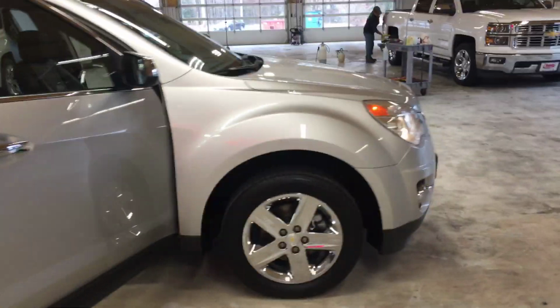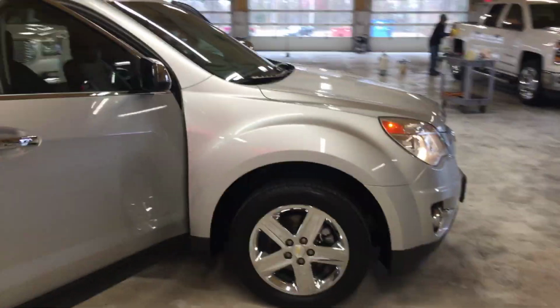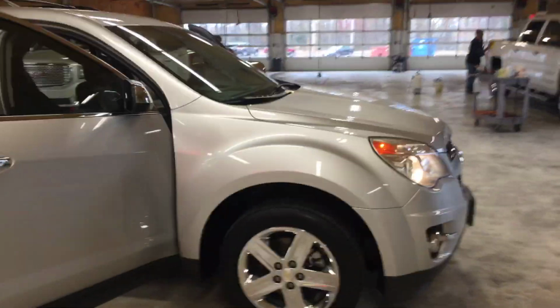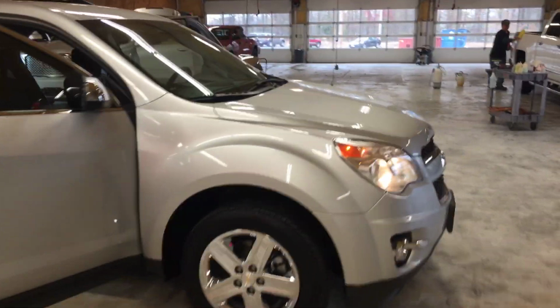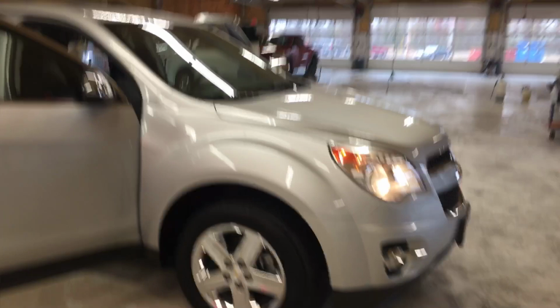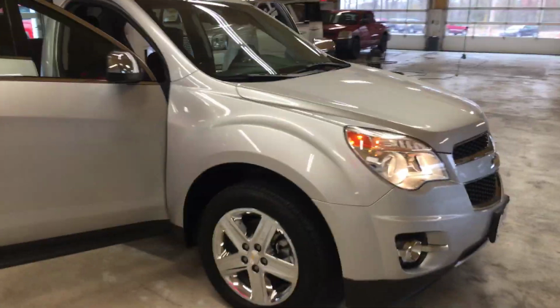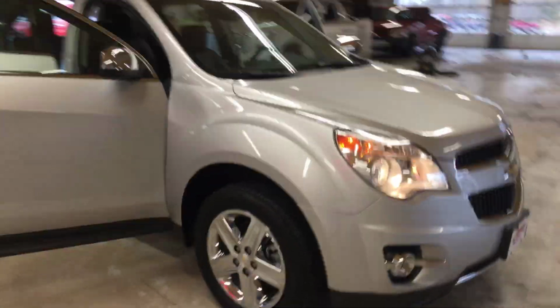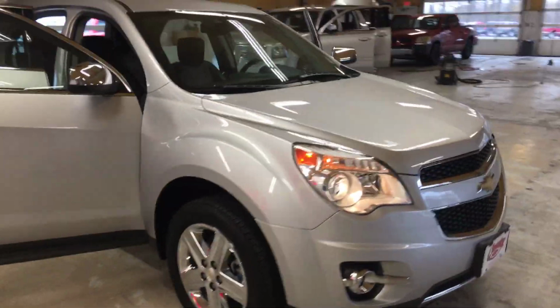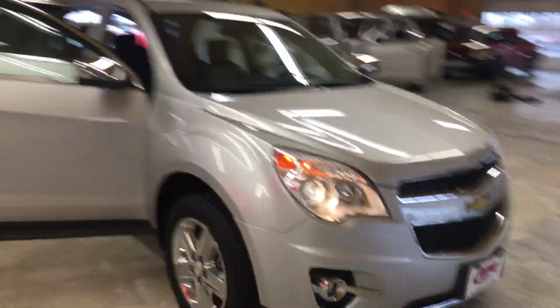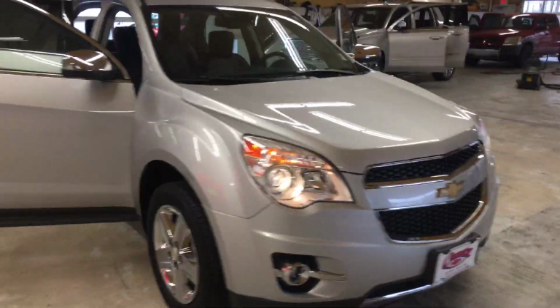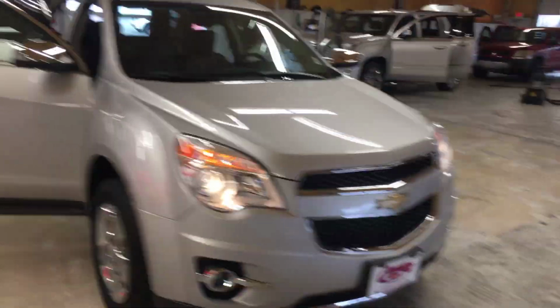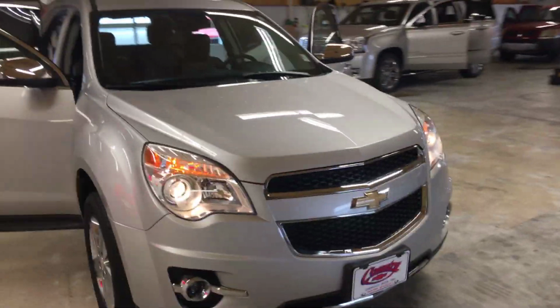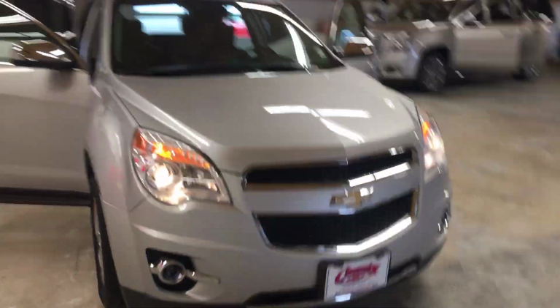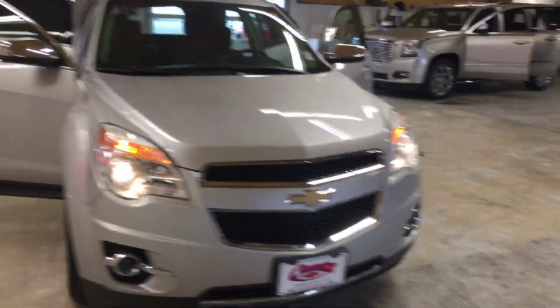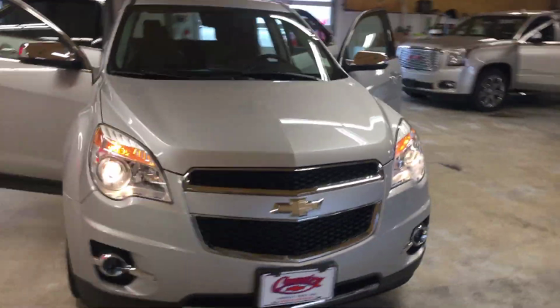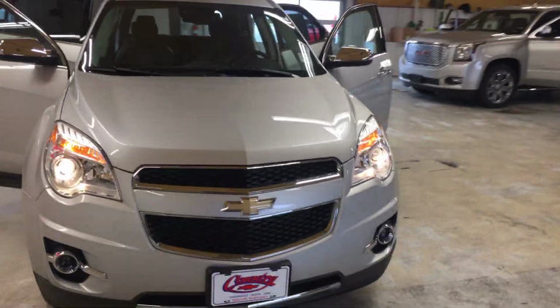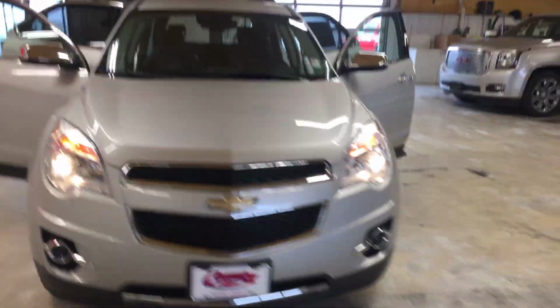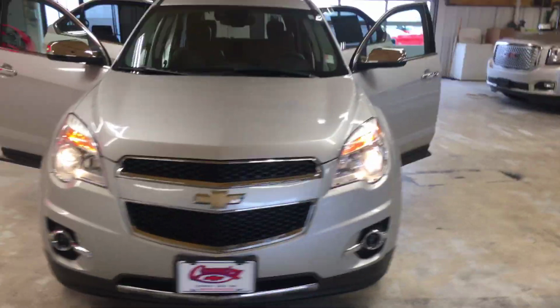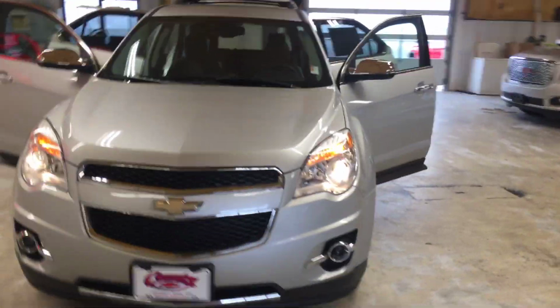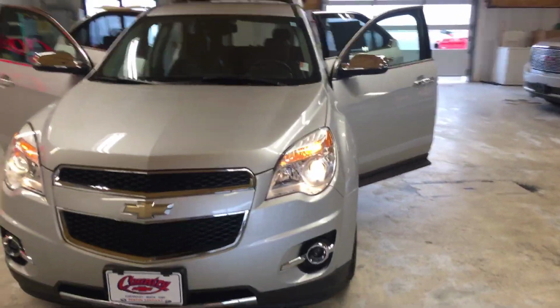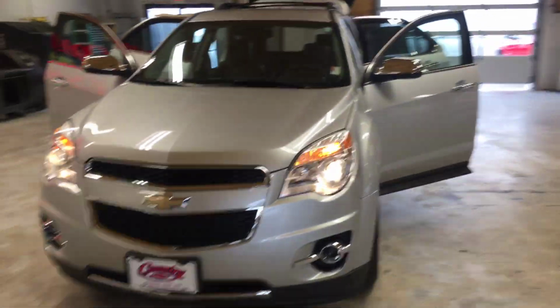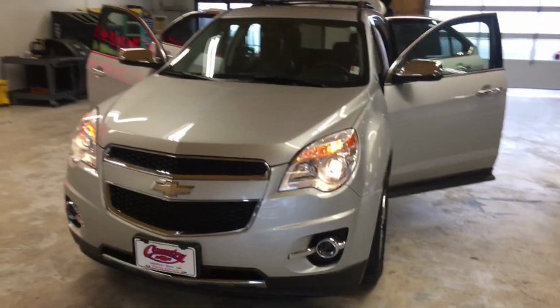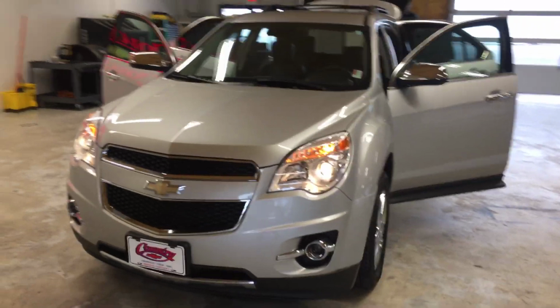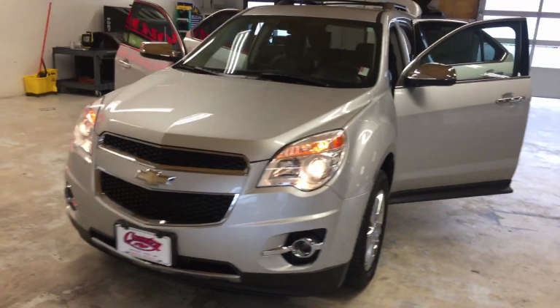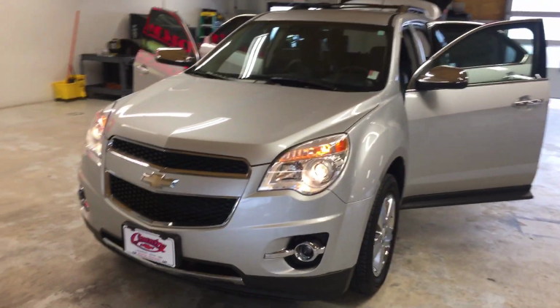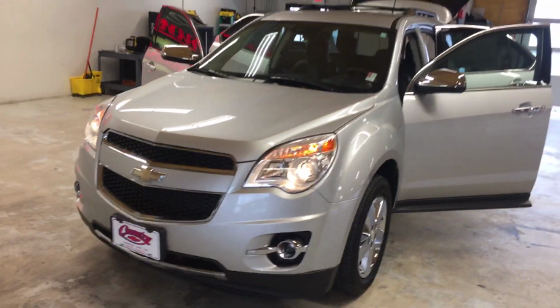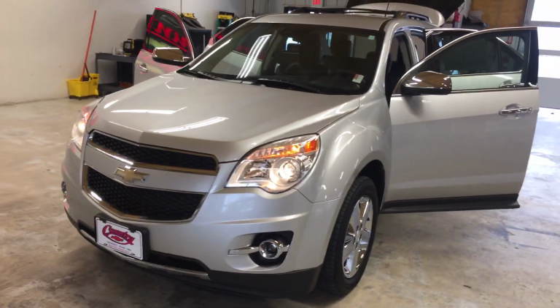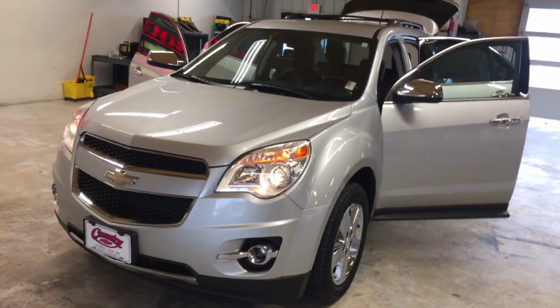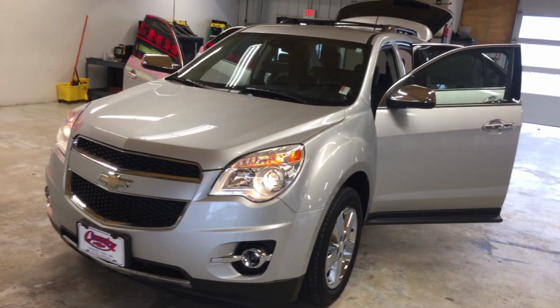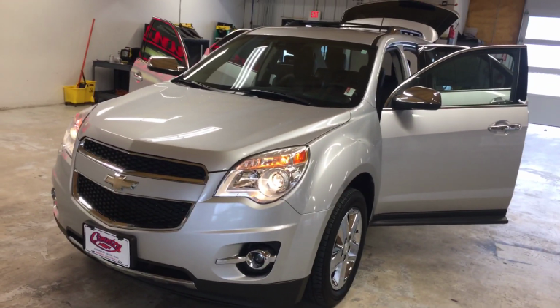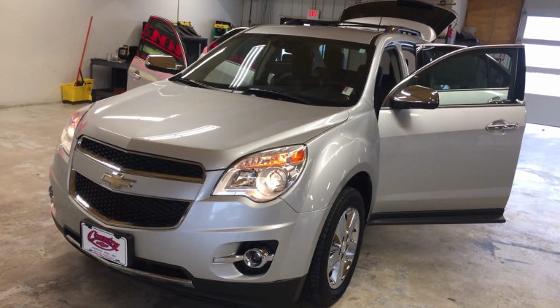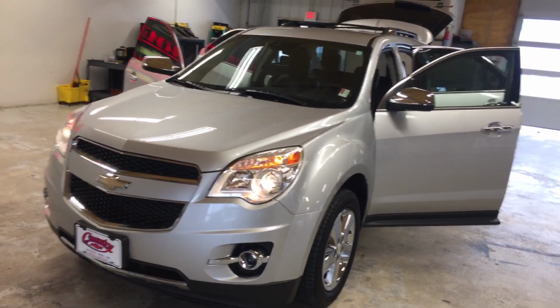Come on down to Country Chevrolet in Benton, Kentucky, or call us at 270-527-8670, and come check out this beautiful 2014 Equinox today.